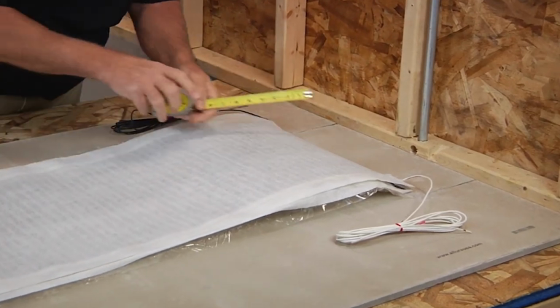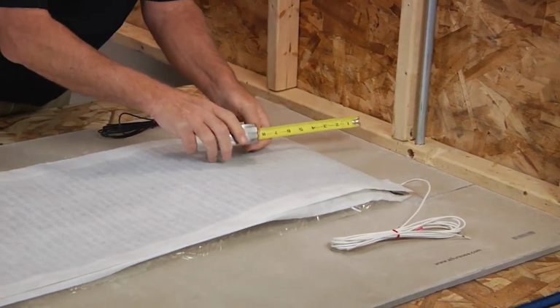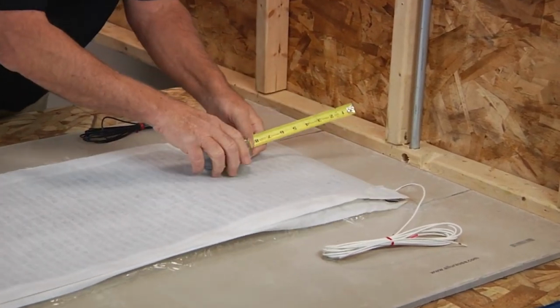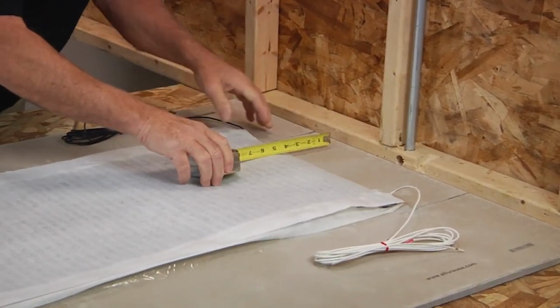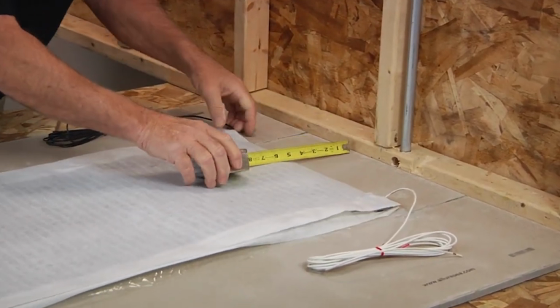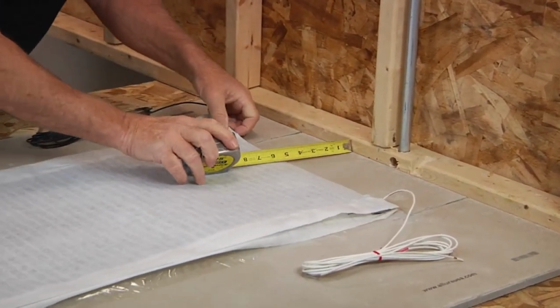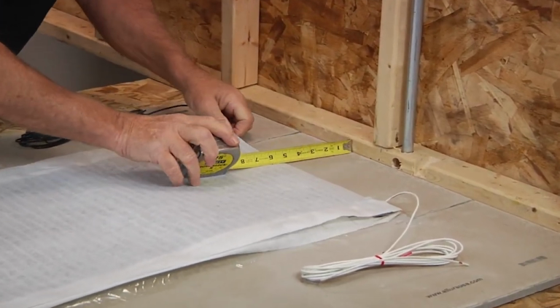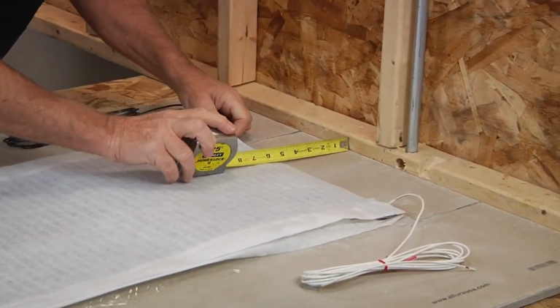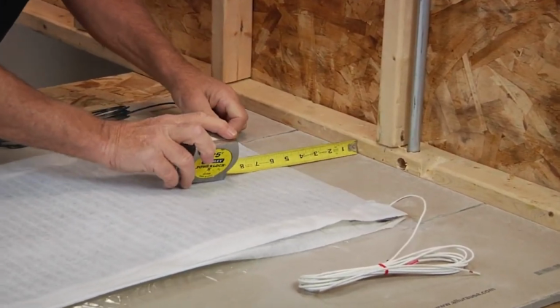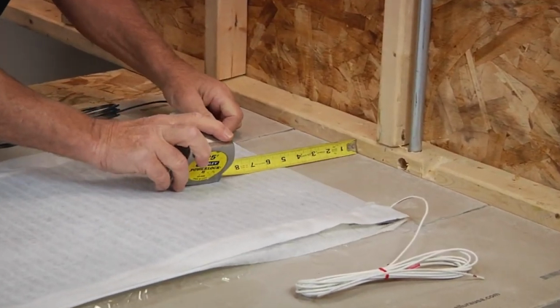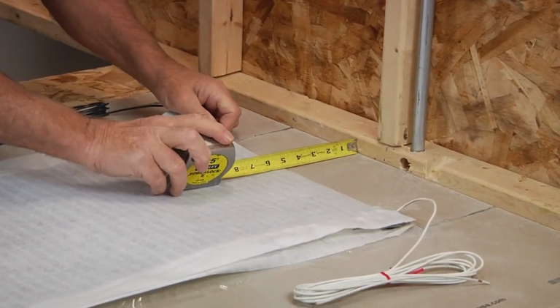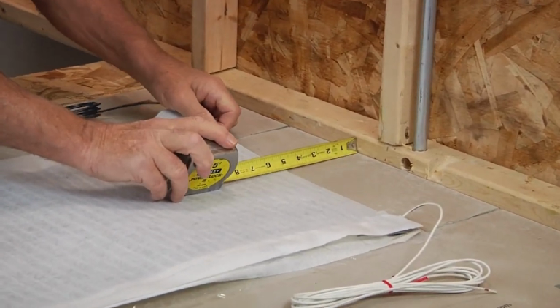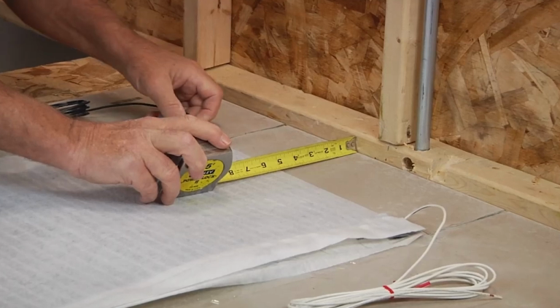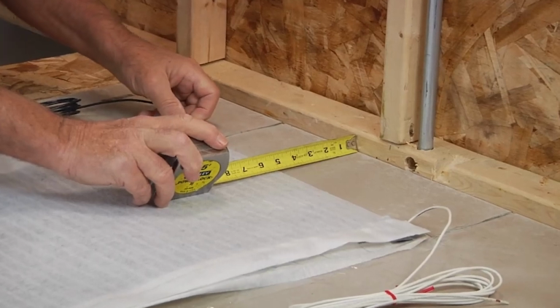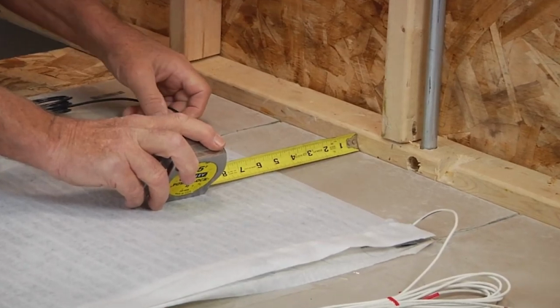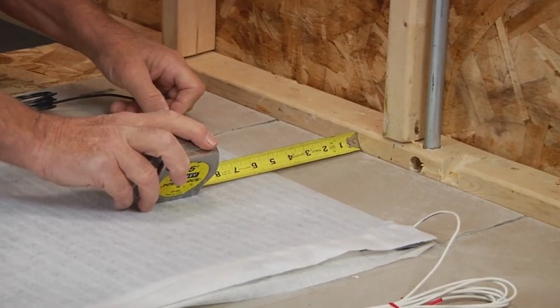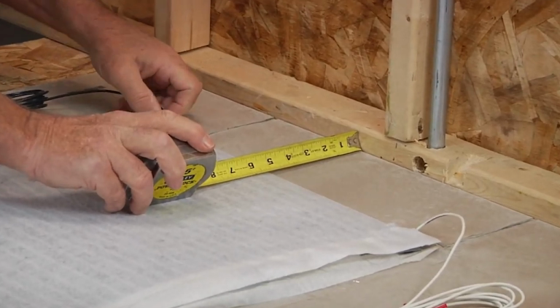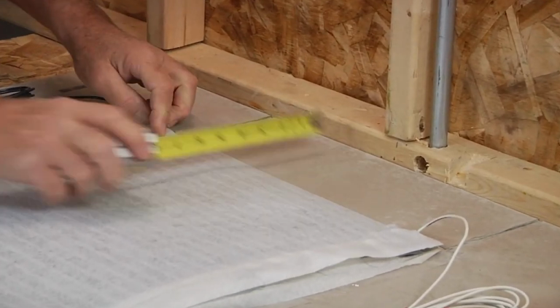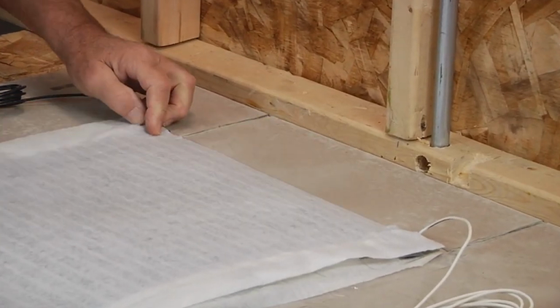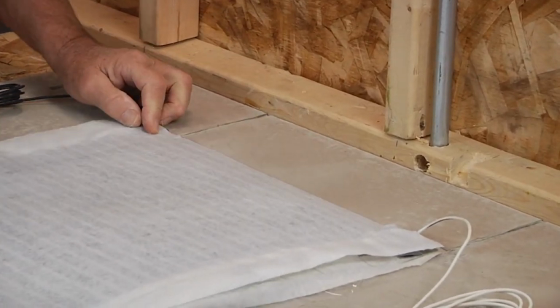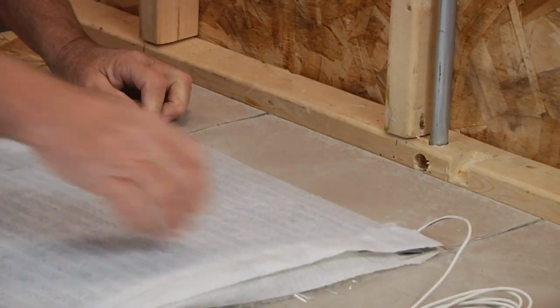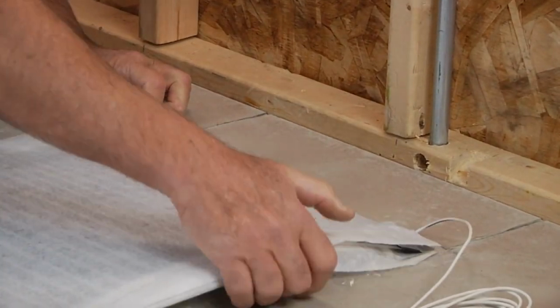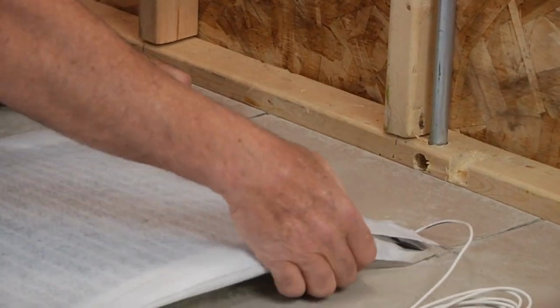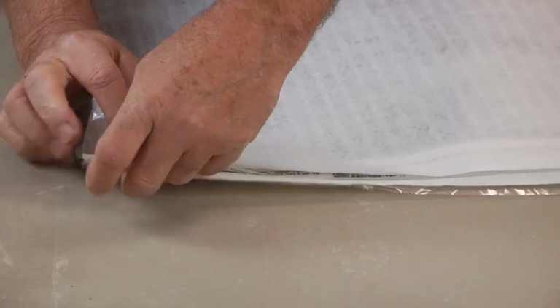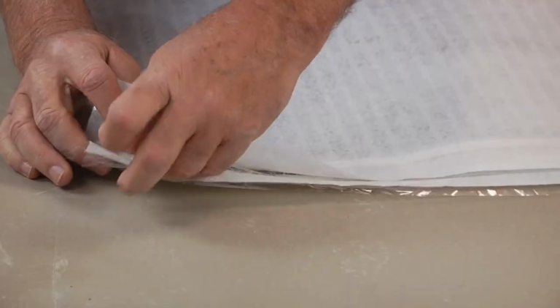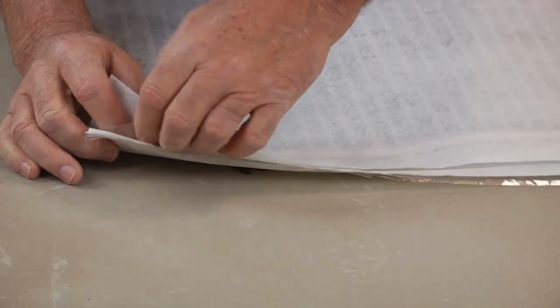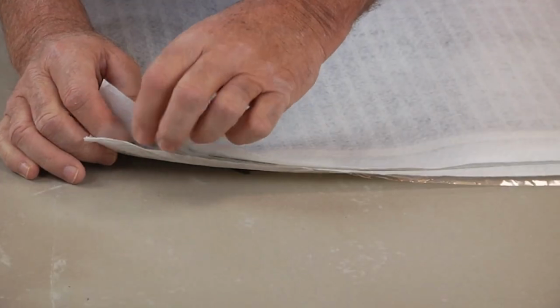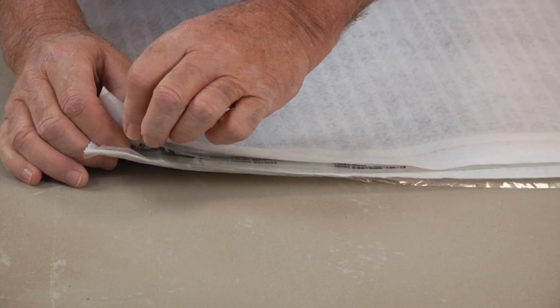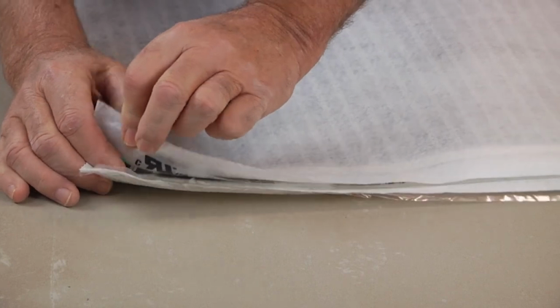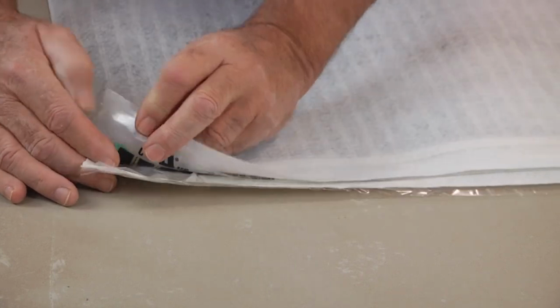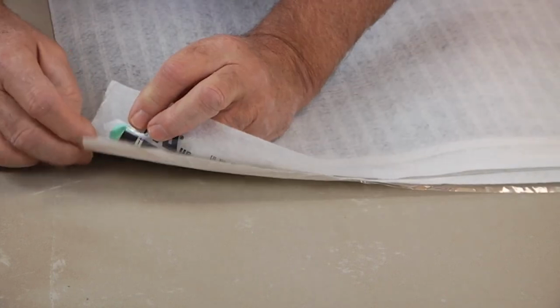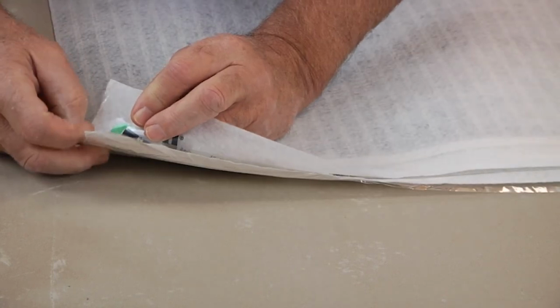Mats should maintain 5 inches from the baseboards and trim. The white membrane edges that encase the film heat mat come unsealed for easy customization.